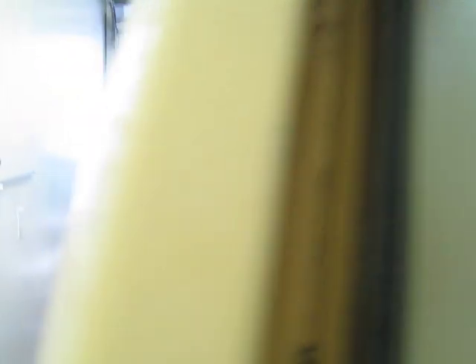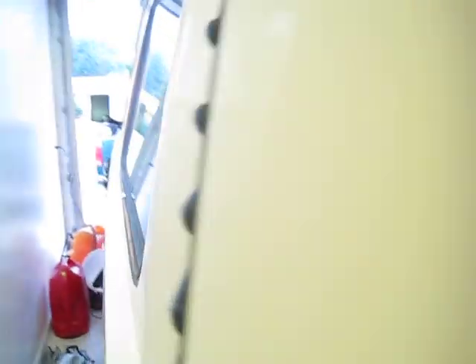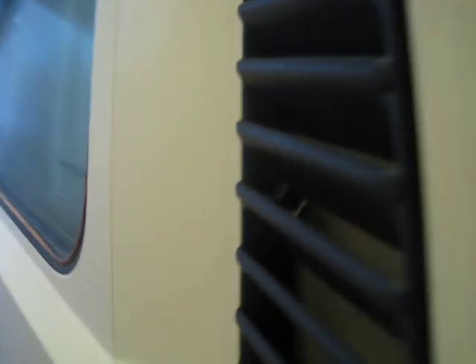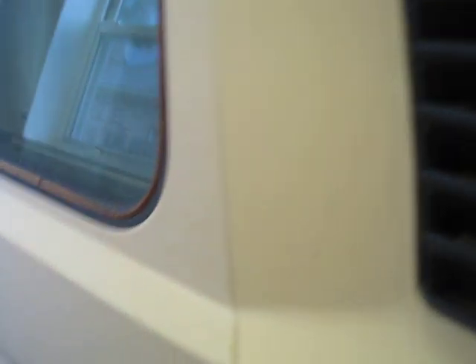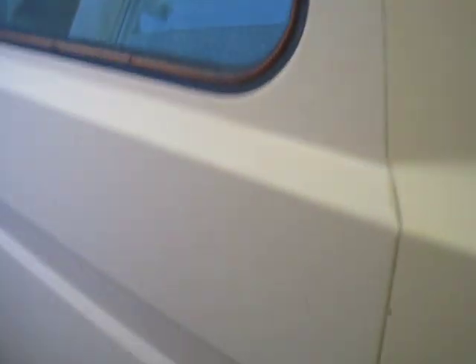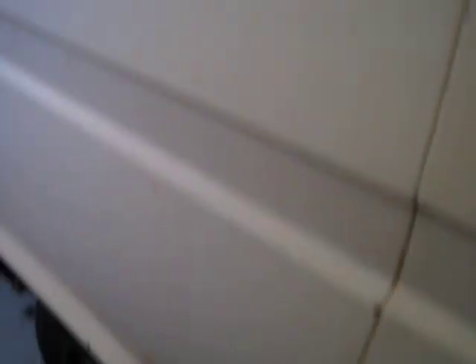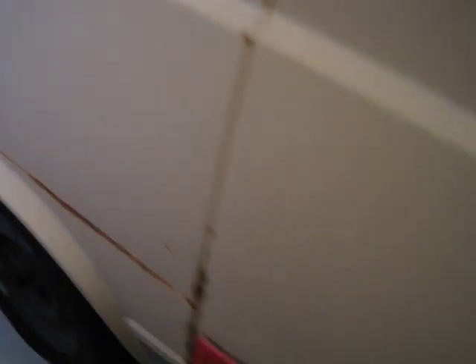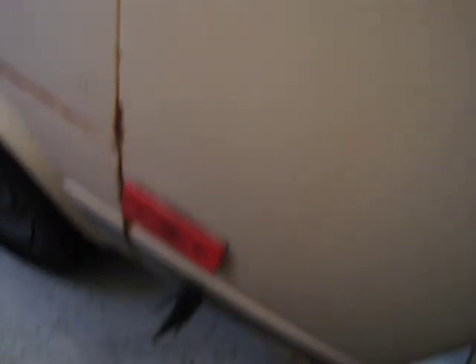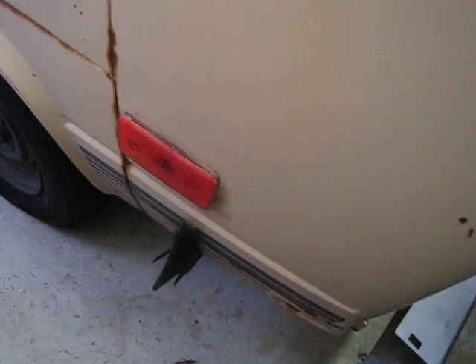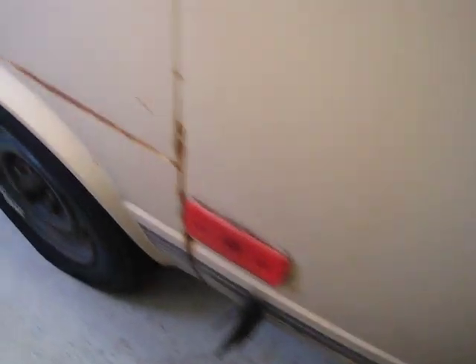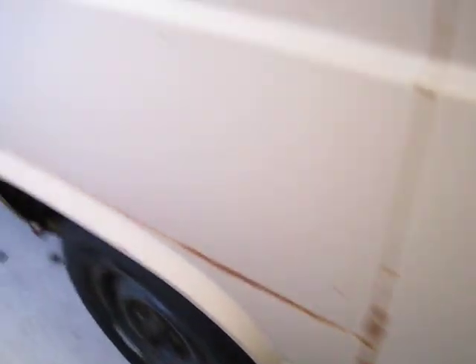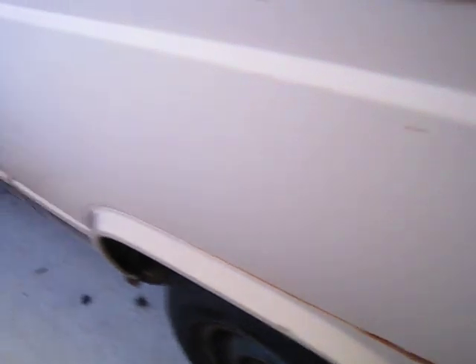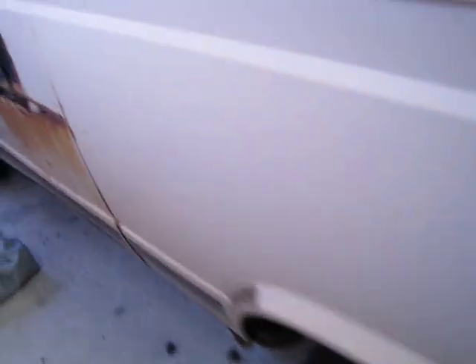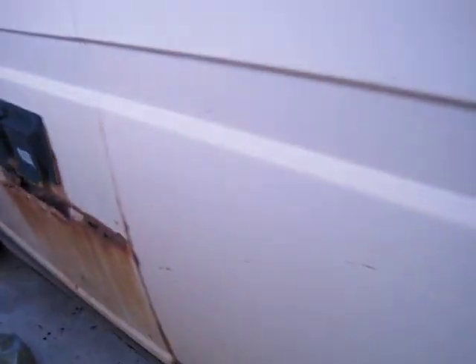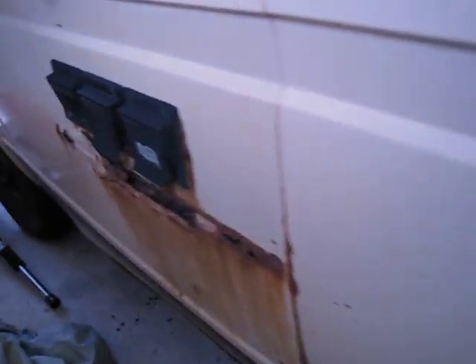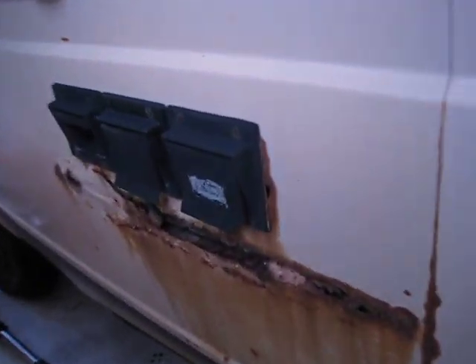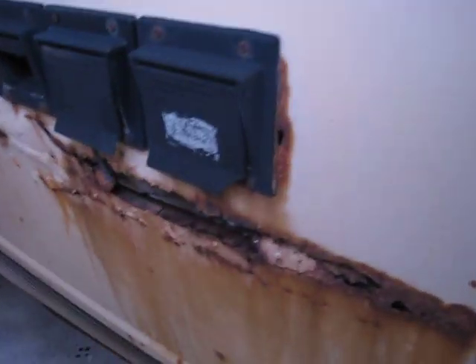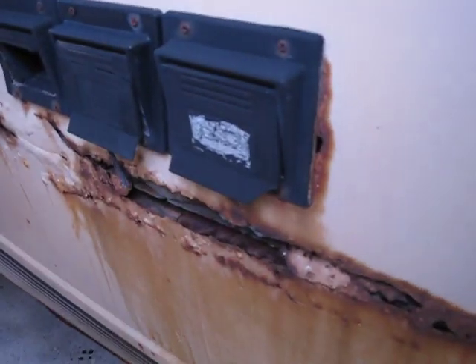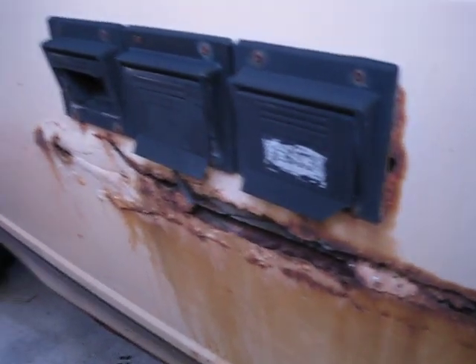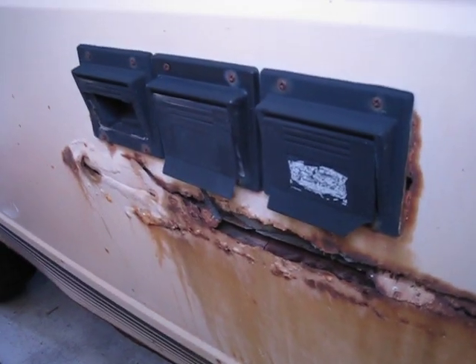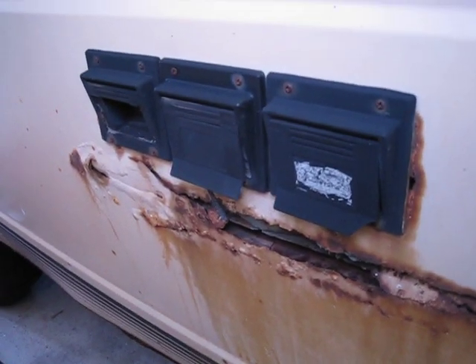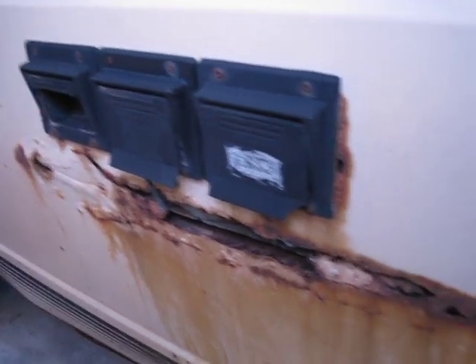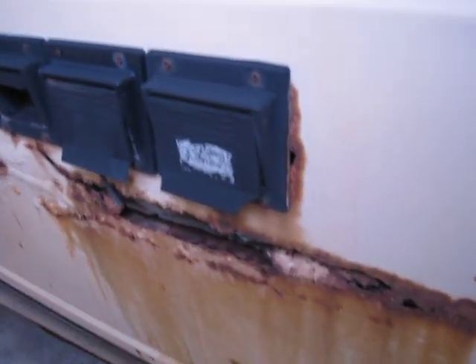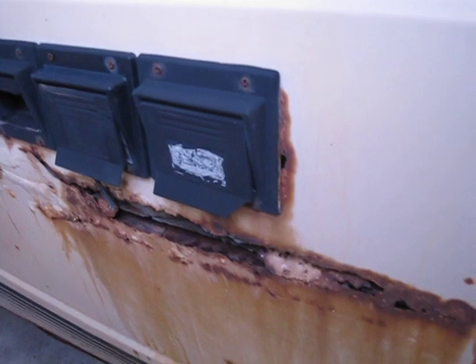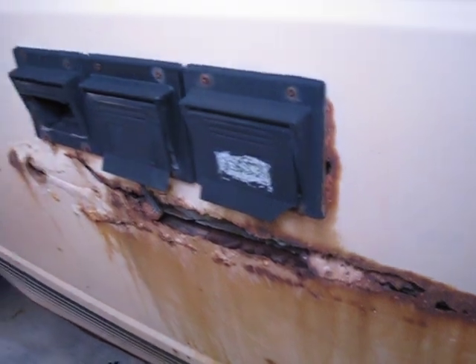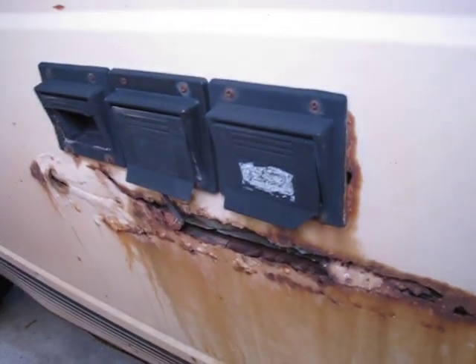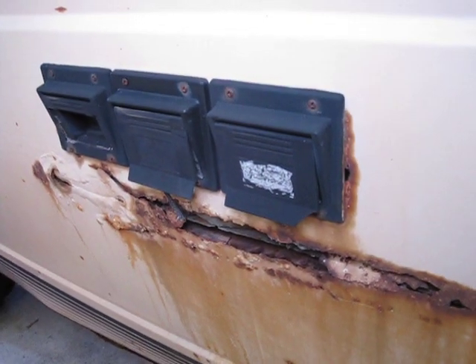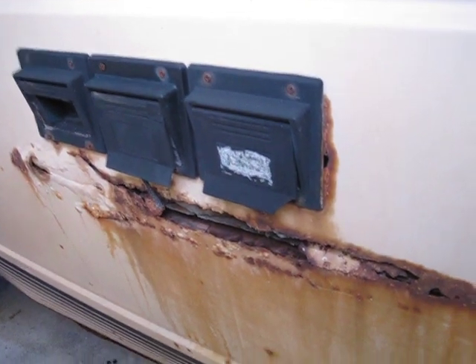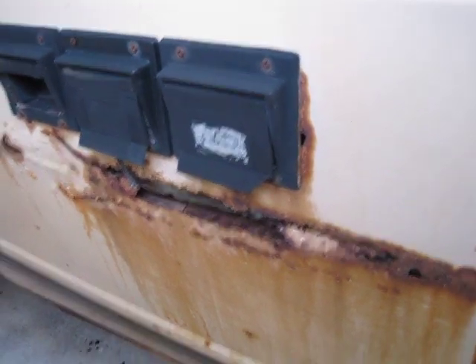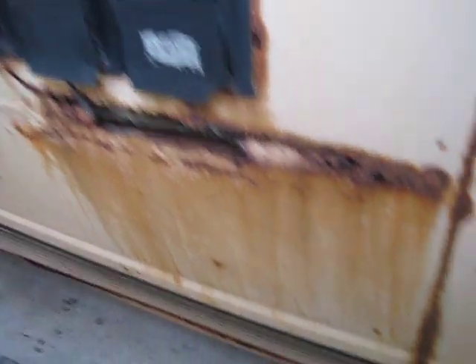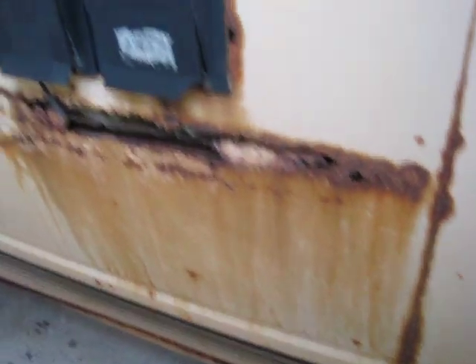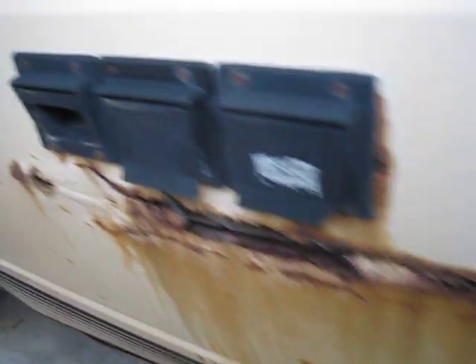Continuing around this side. Rust back here isn't as bad until we get underneath the propane and water — electrical outlets. Quite a bit of rust there.